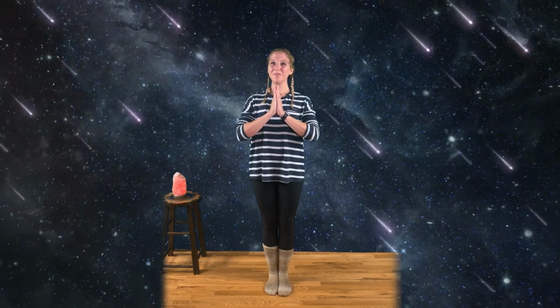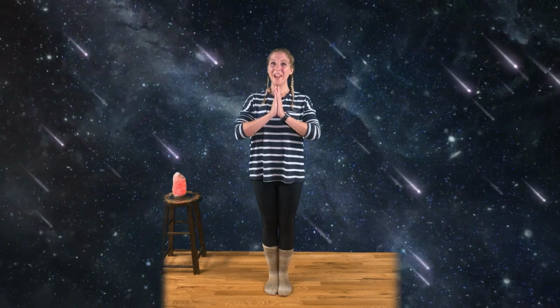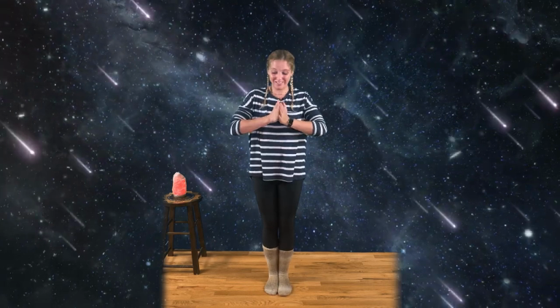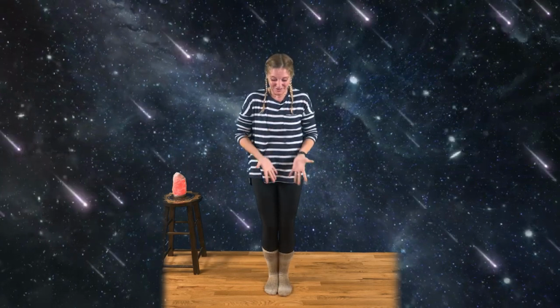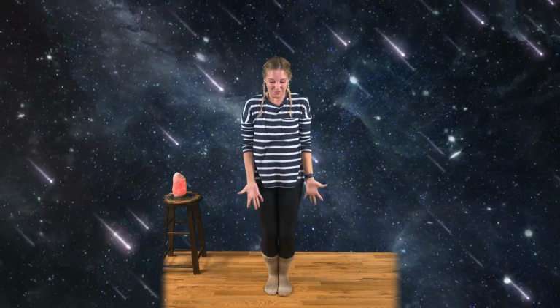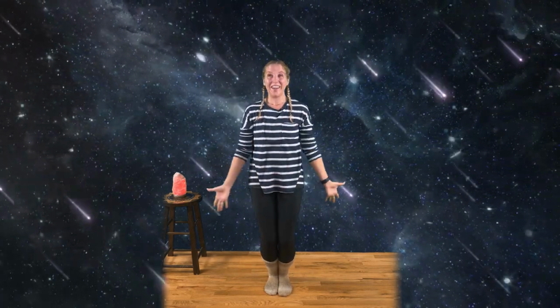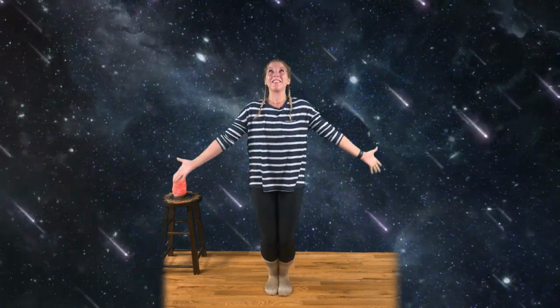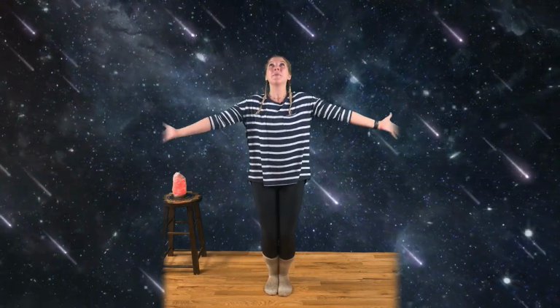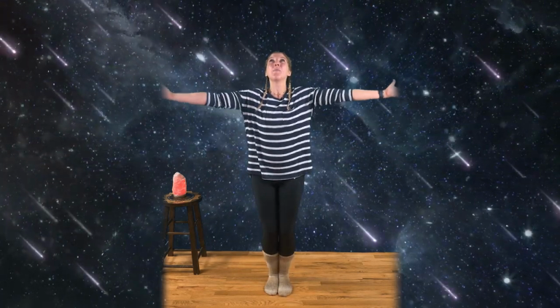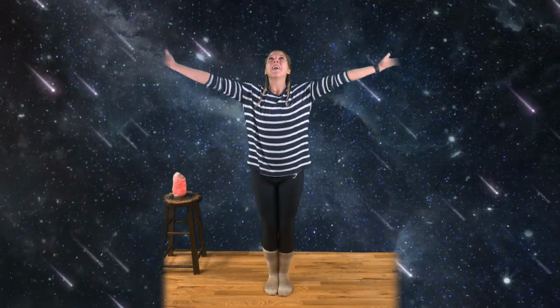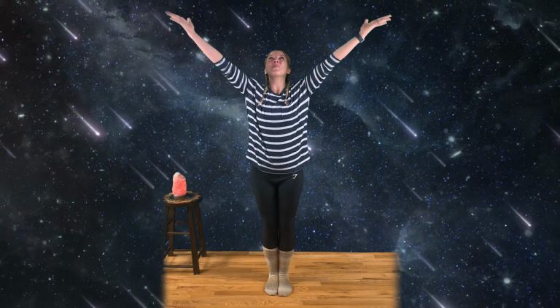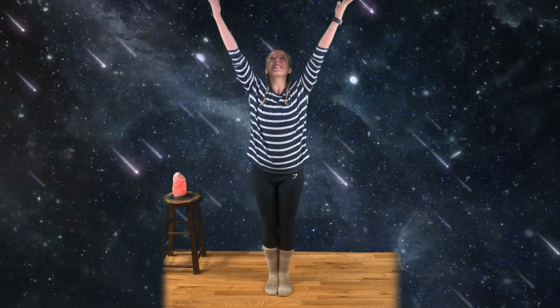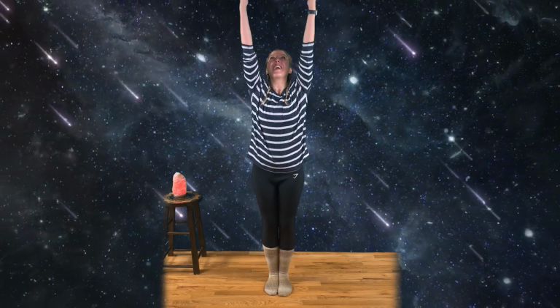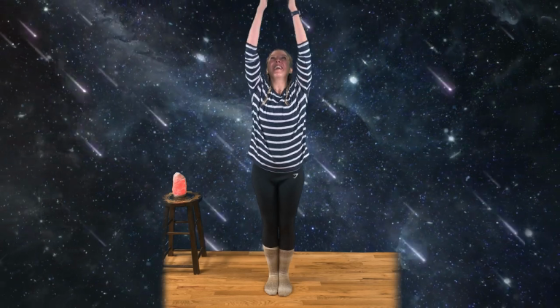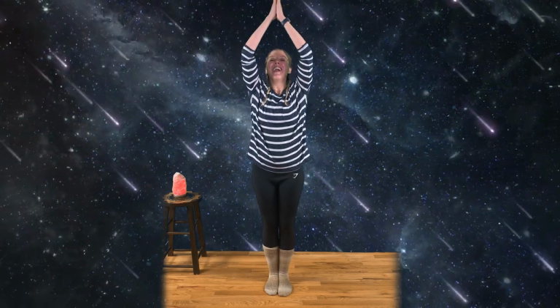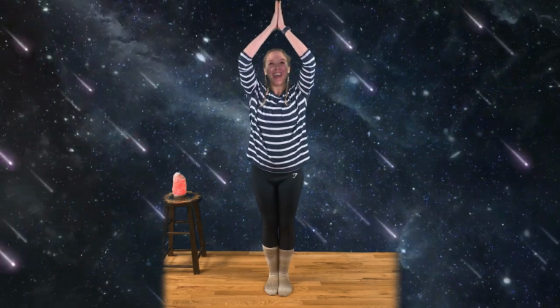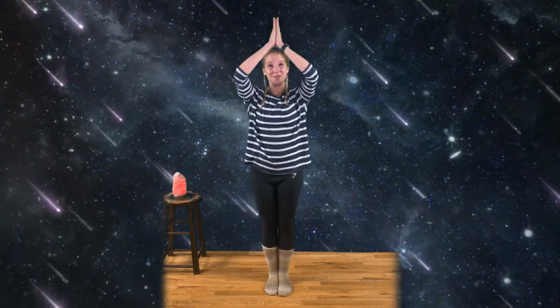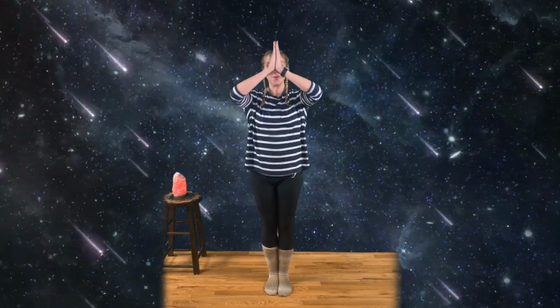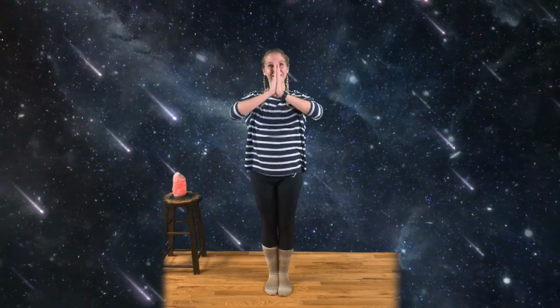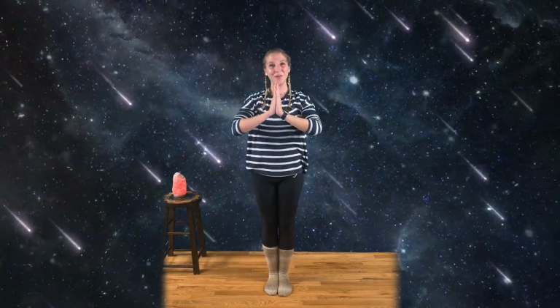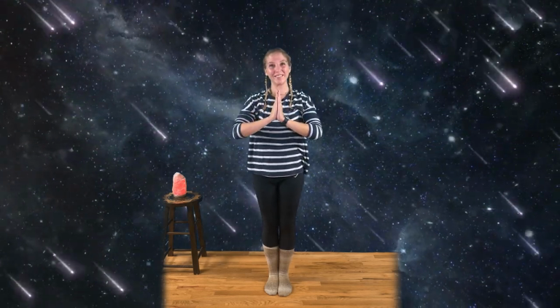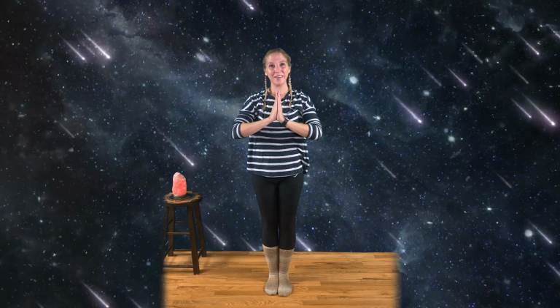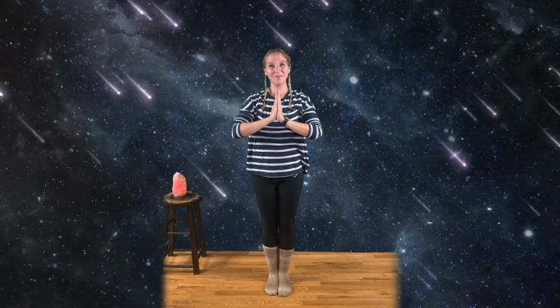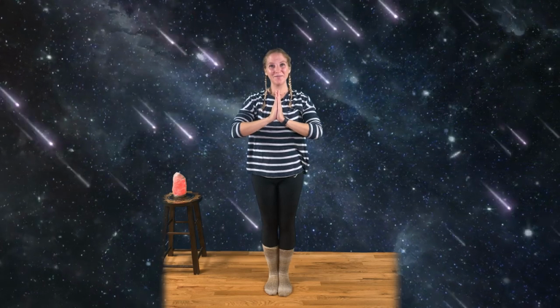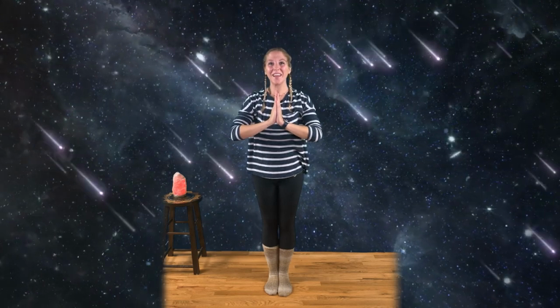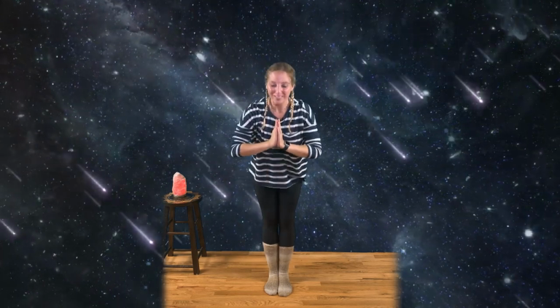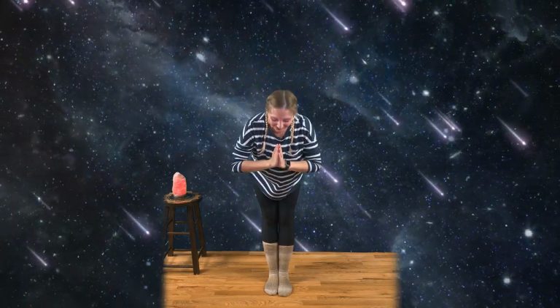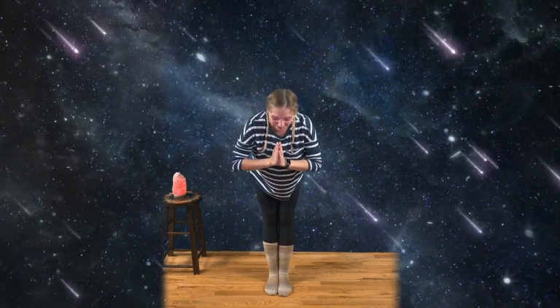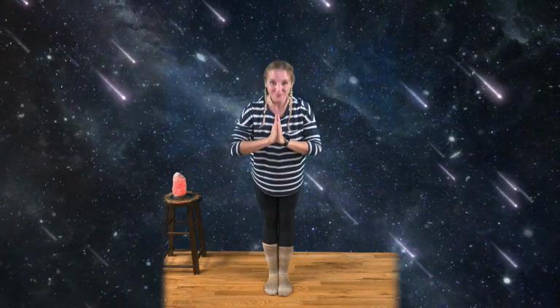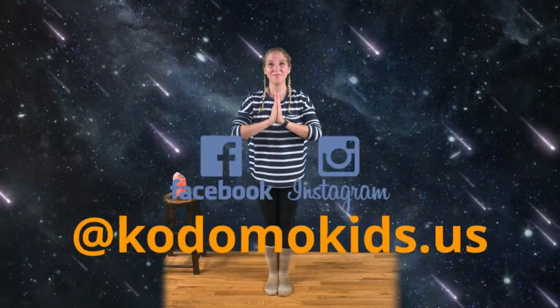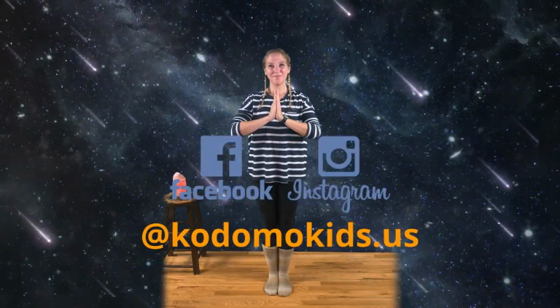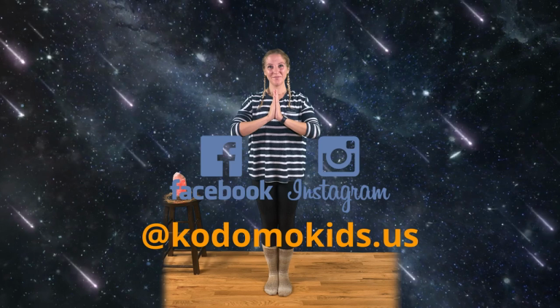Now the sun rises up, up, up into the sky, as the moon goes to sleep. Namaste. Have a great day!